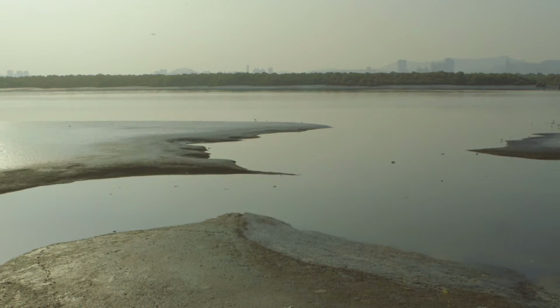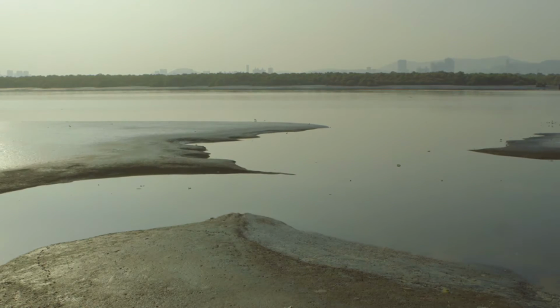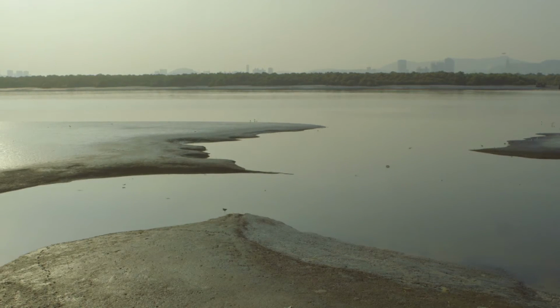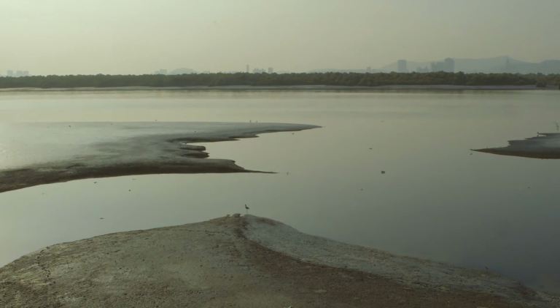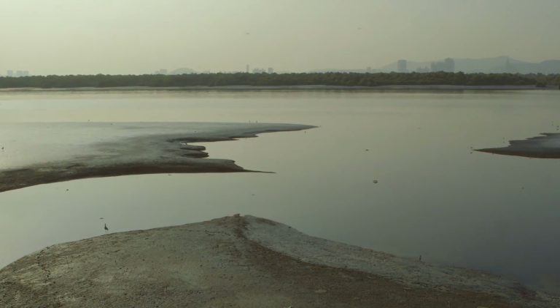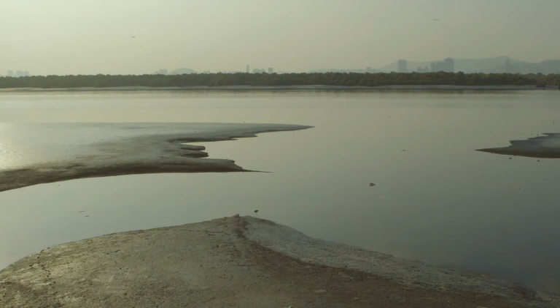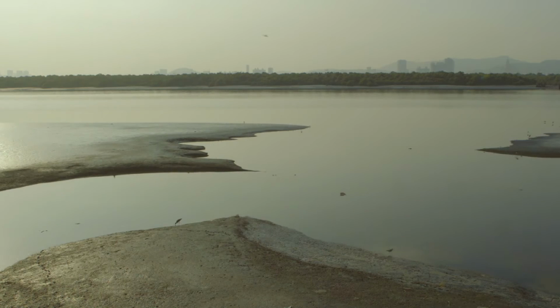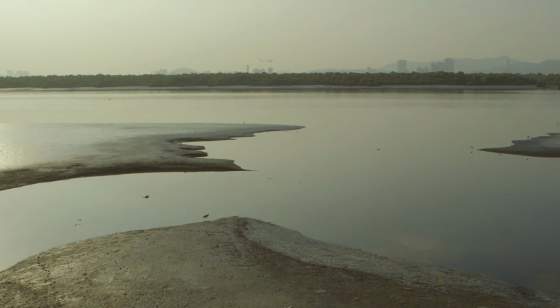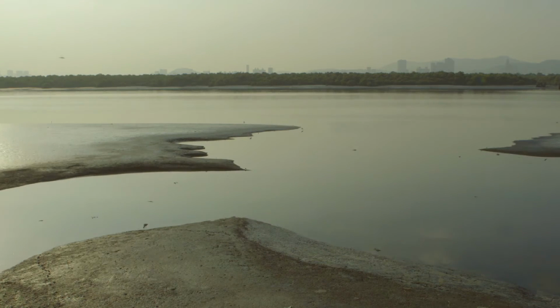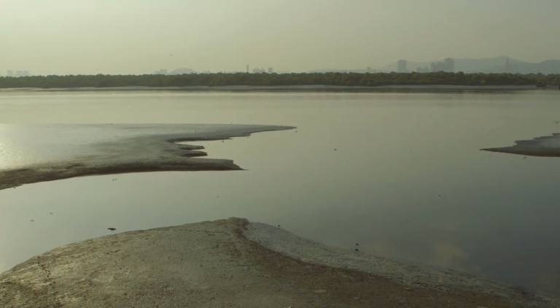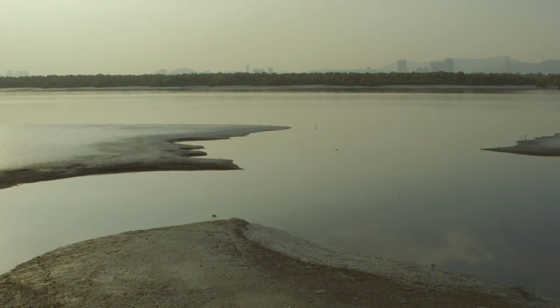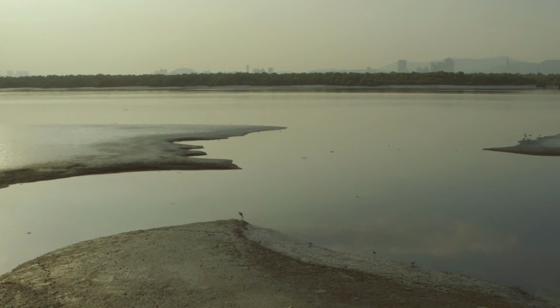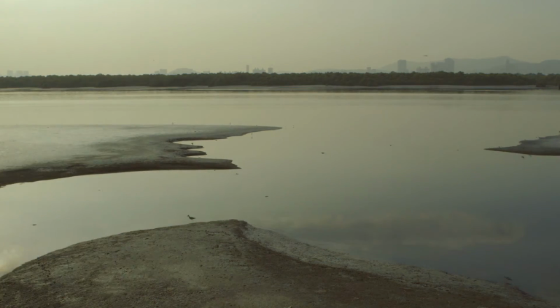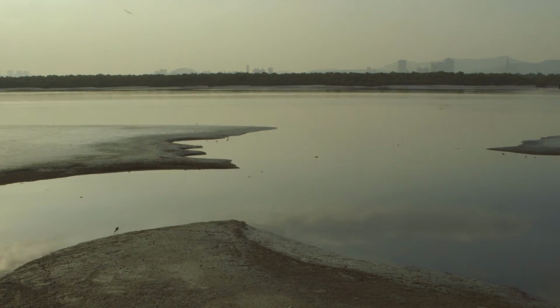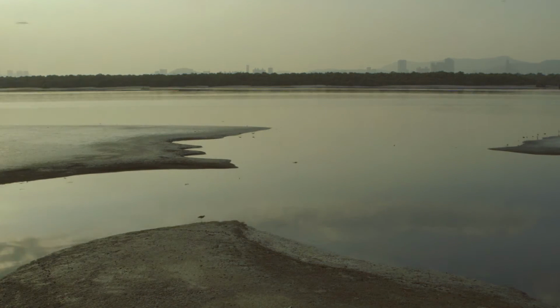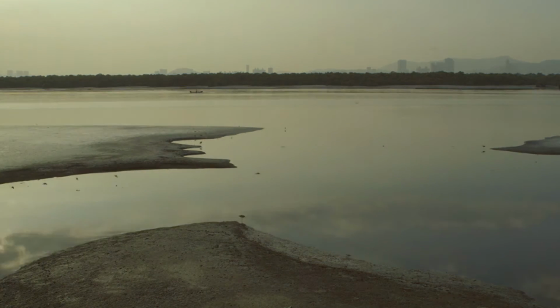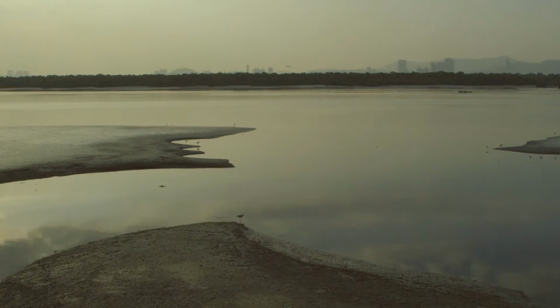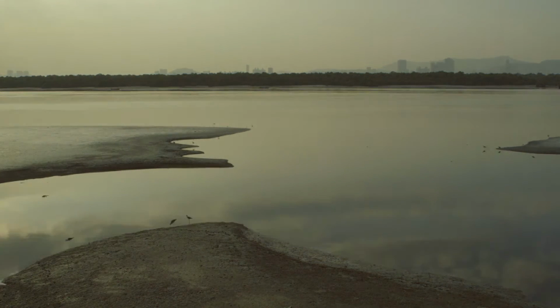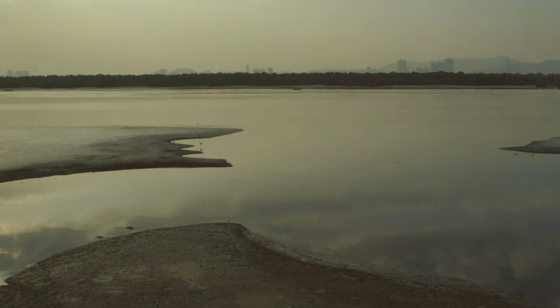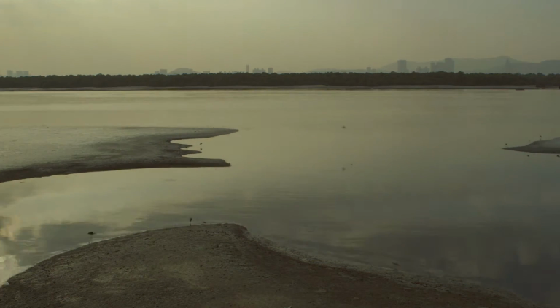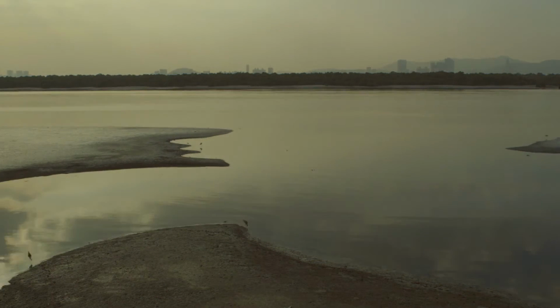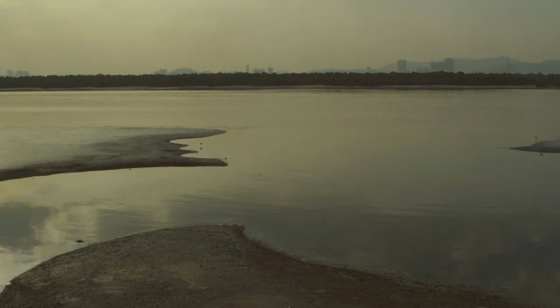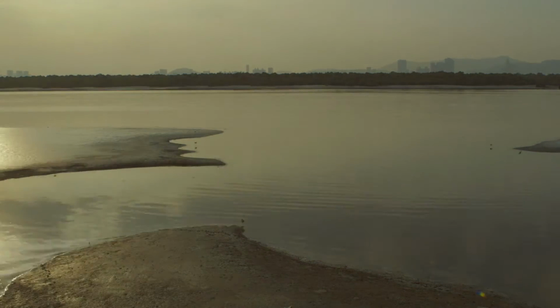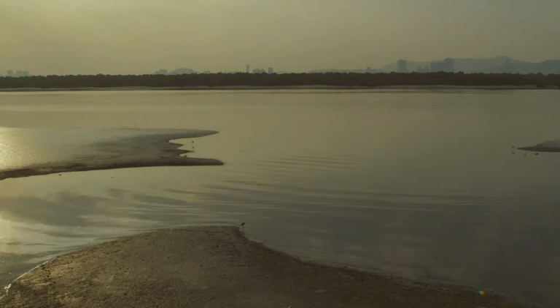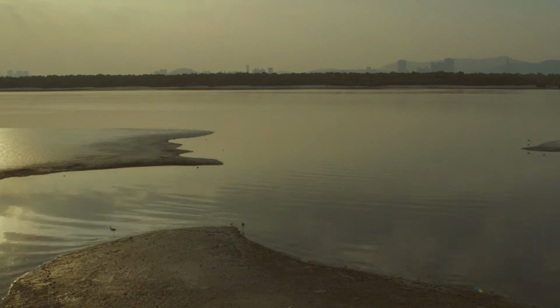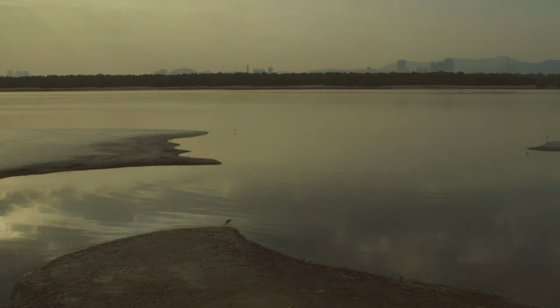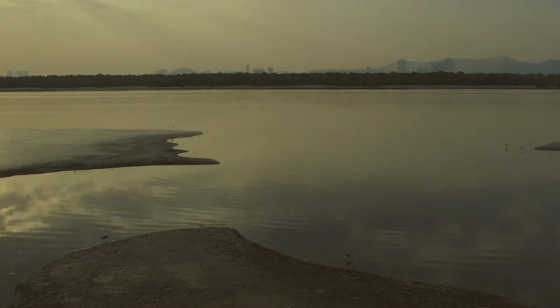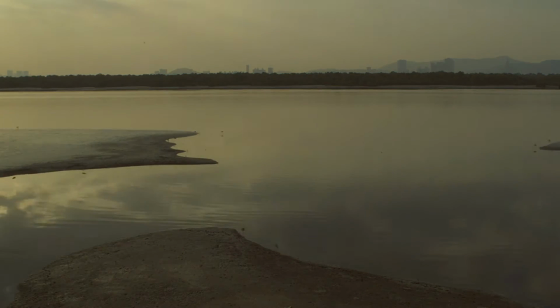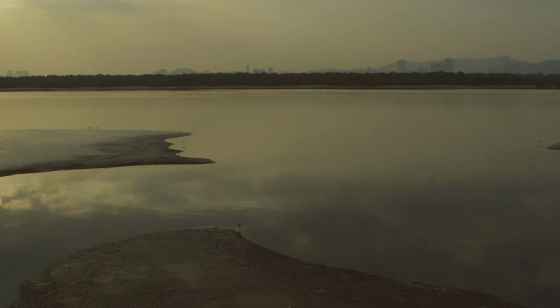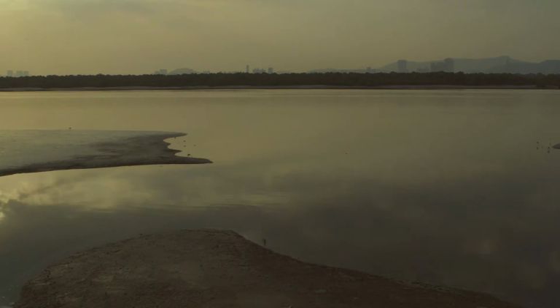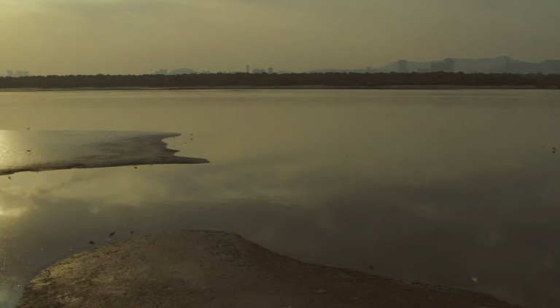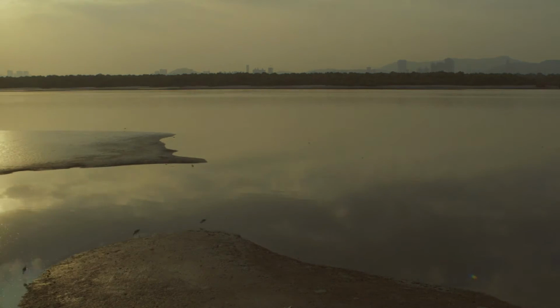With onset of high tide, the mudflats progressively get submerged and the waders move along the tide lines, feeding in the still exposed mudflats.